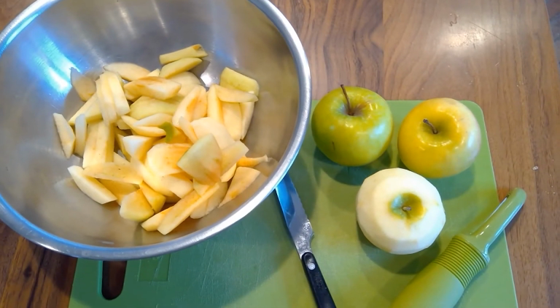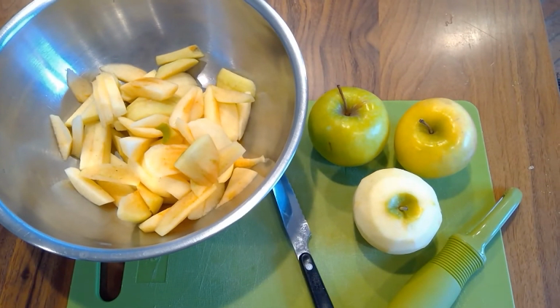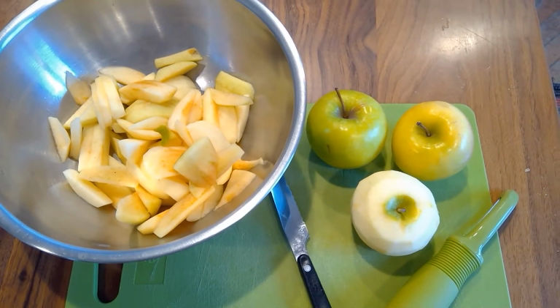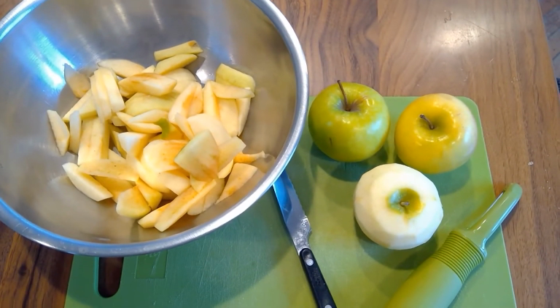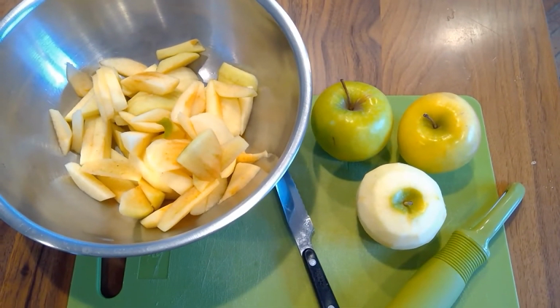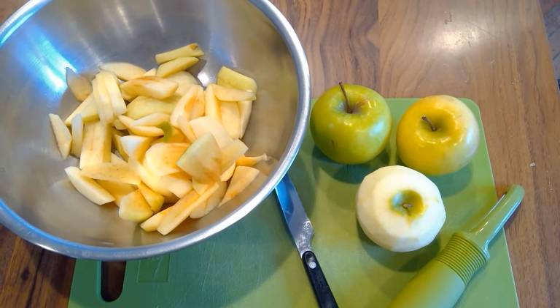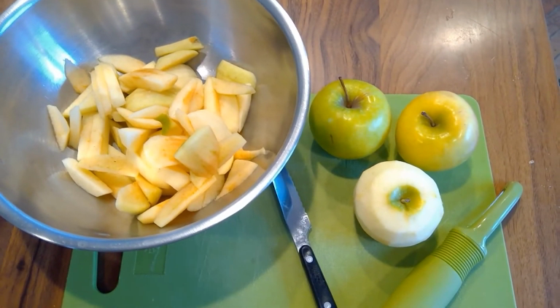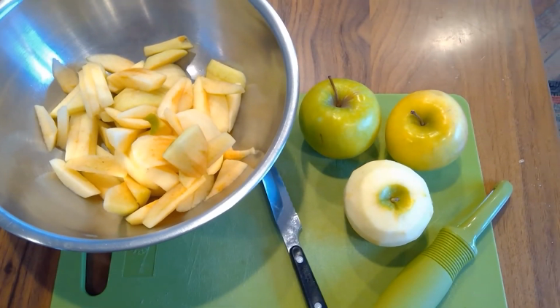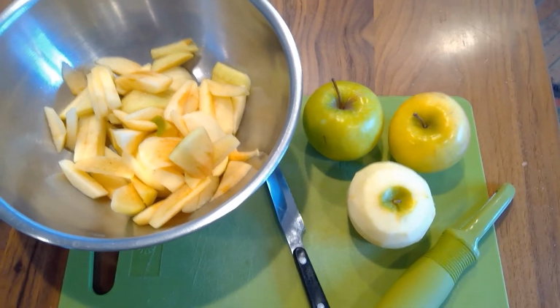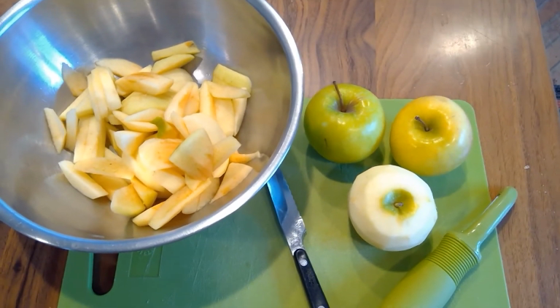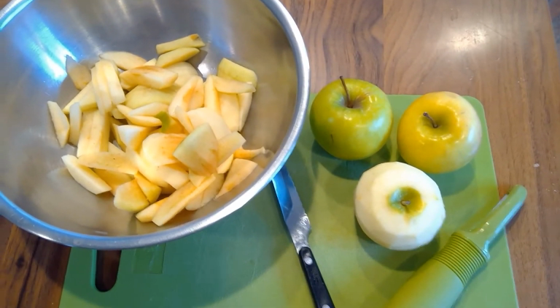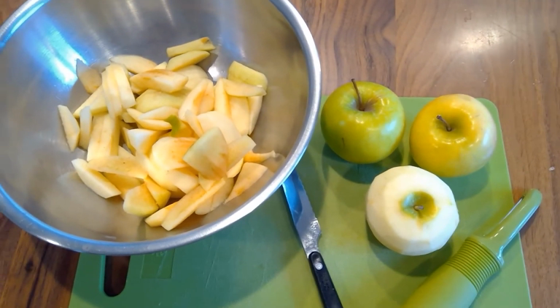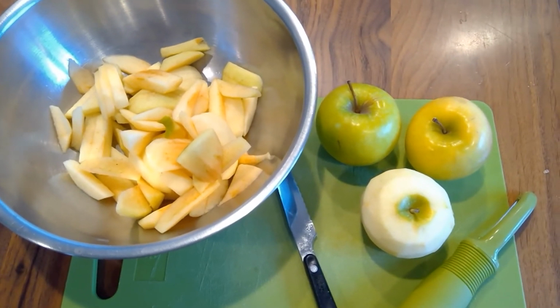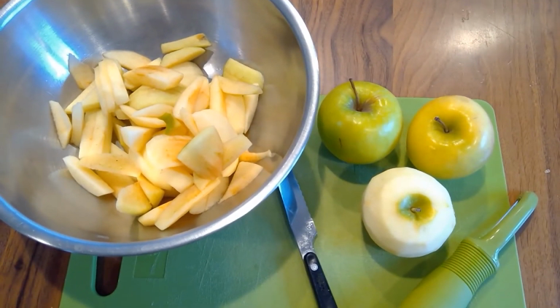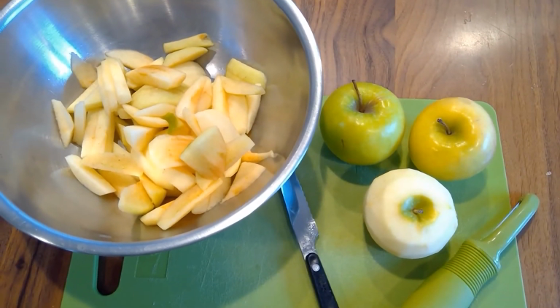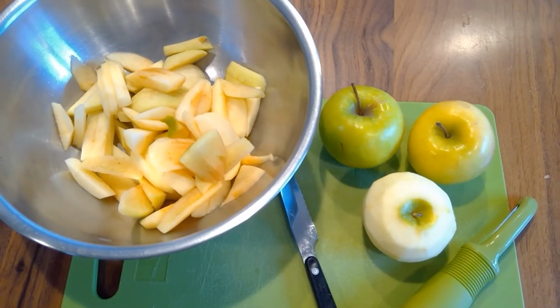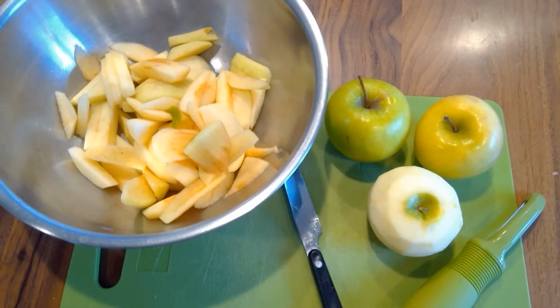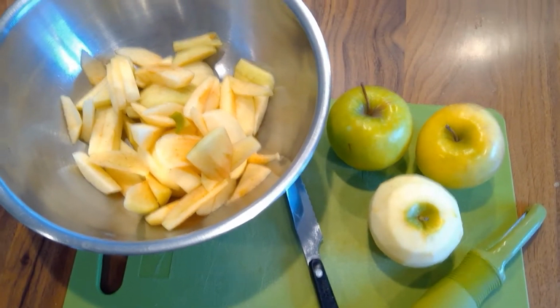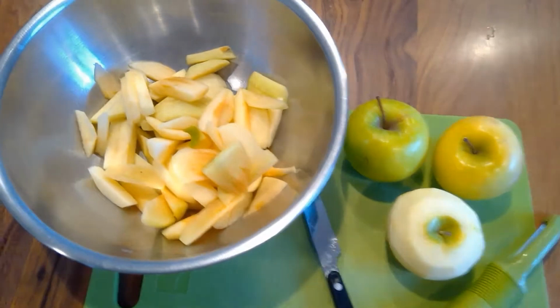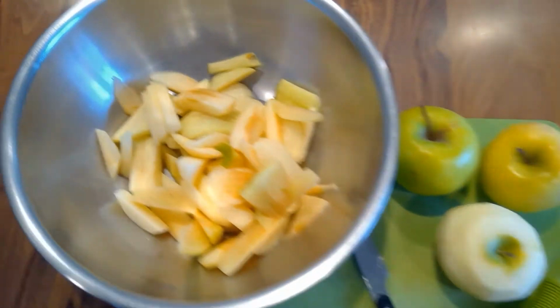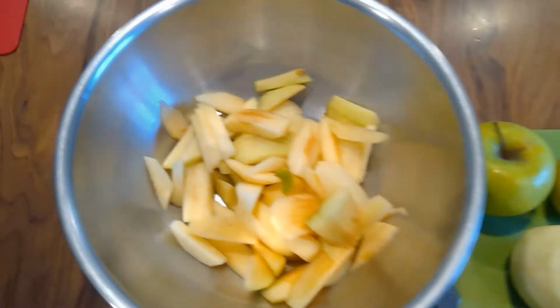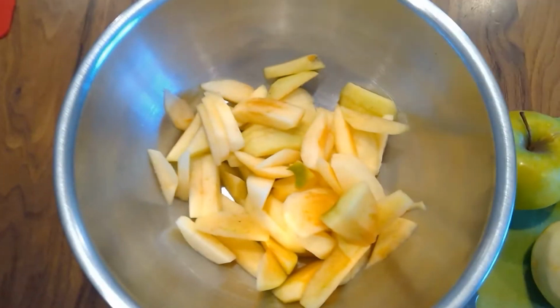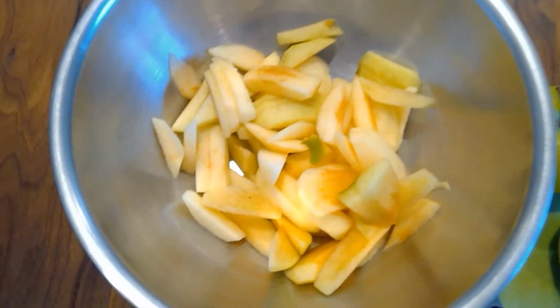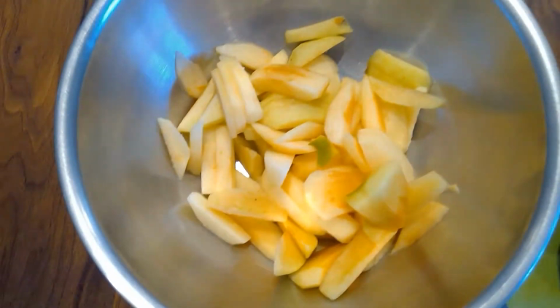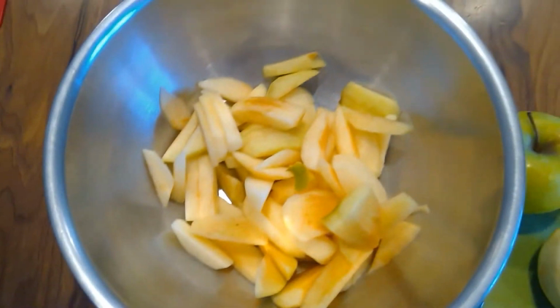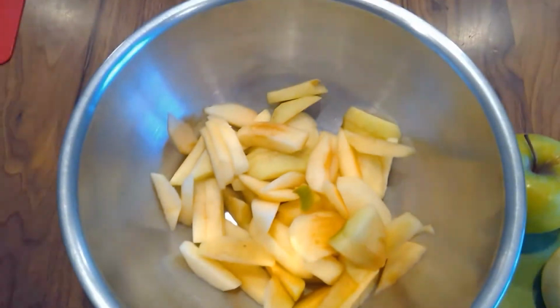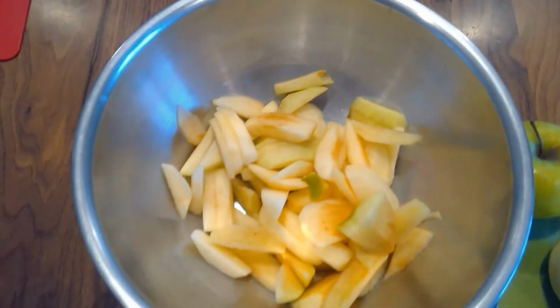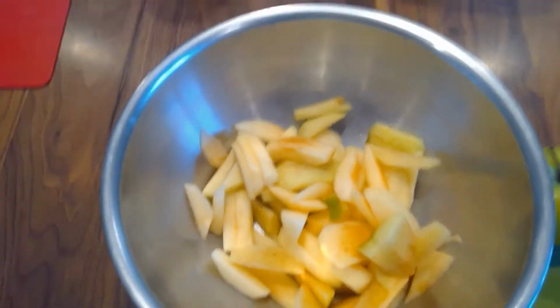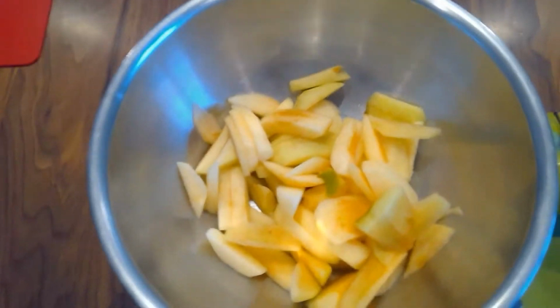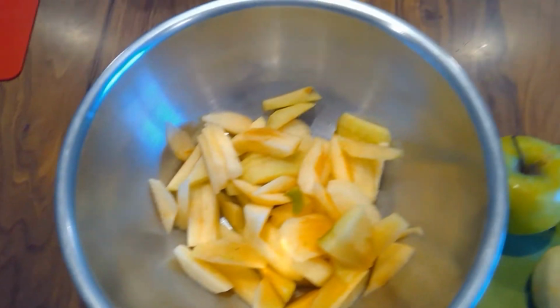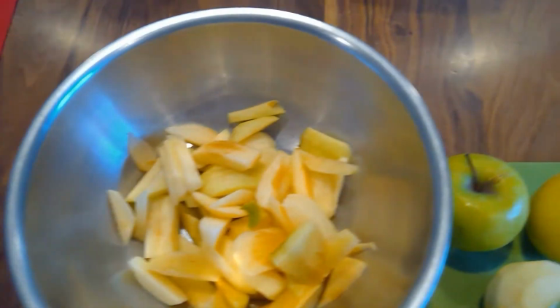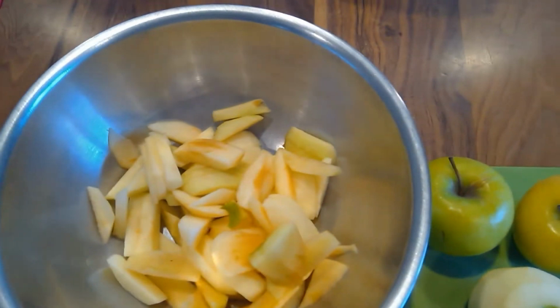Hello and welcome to BP Studios. Today we will be learning how to make some baked cinnamon apples.